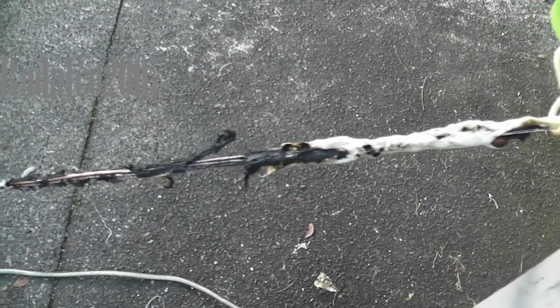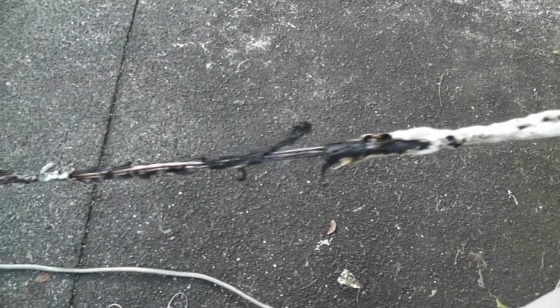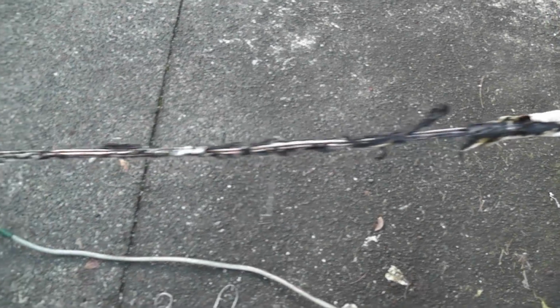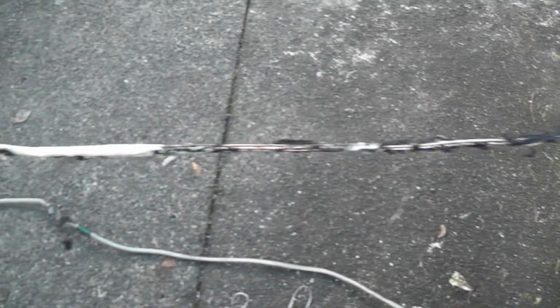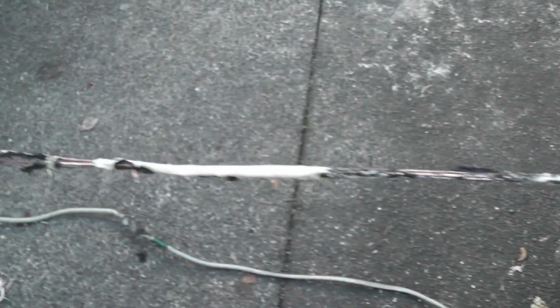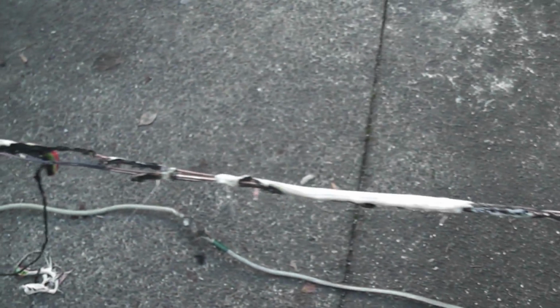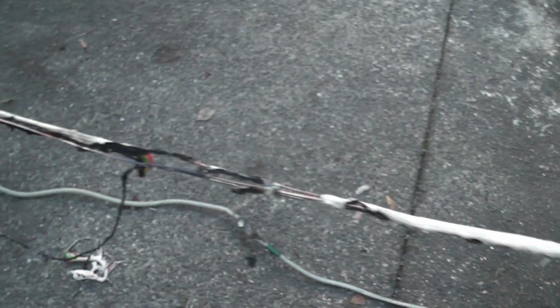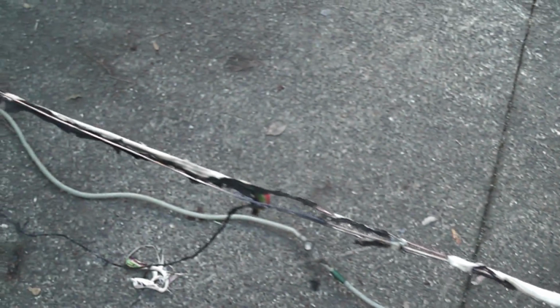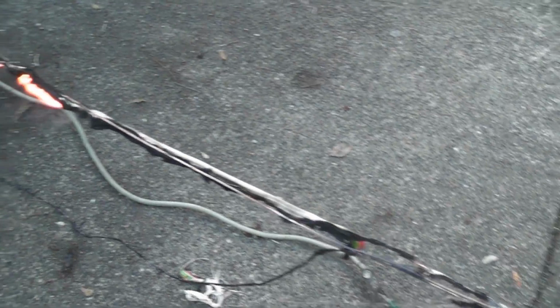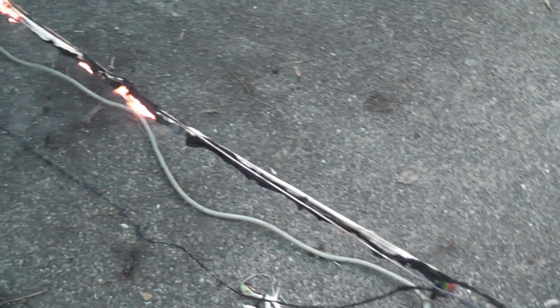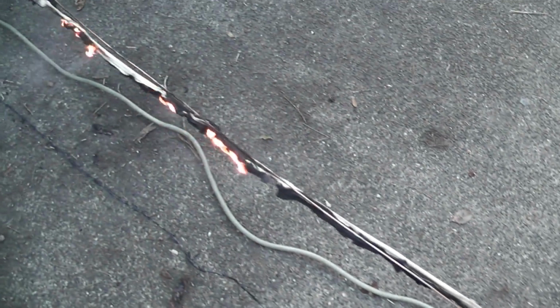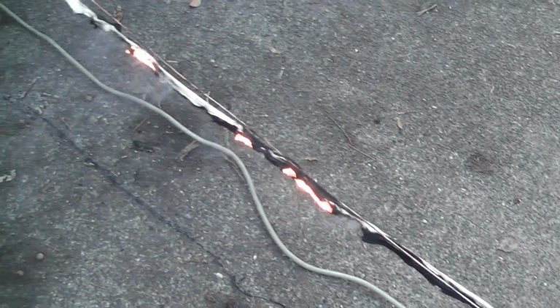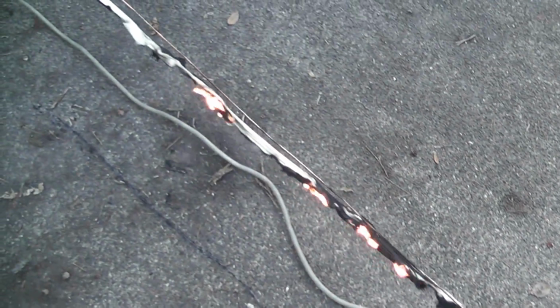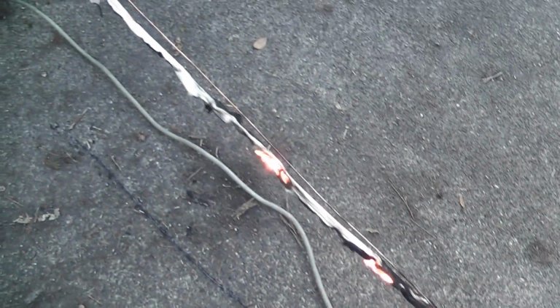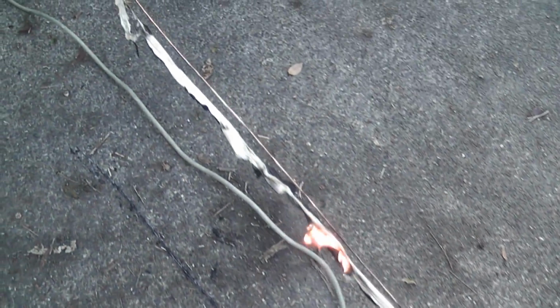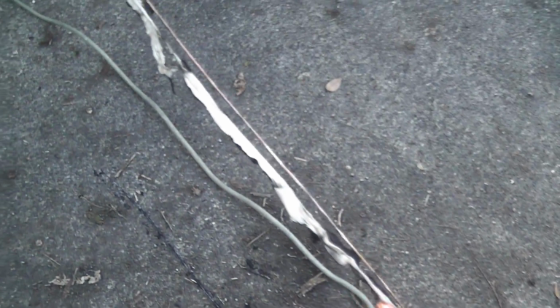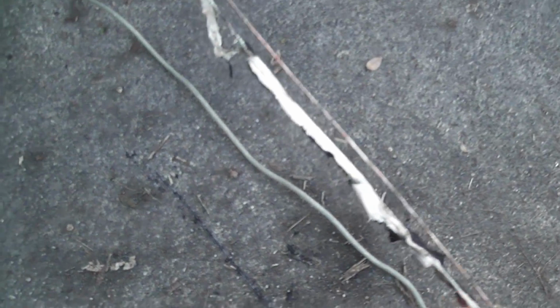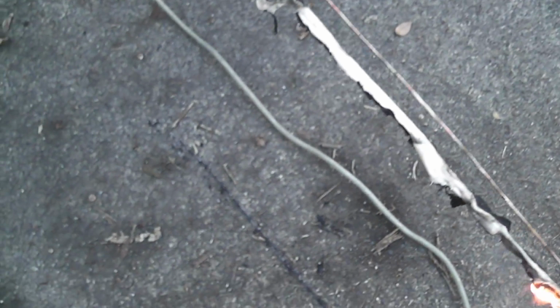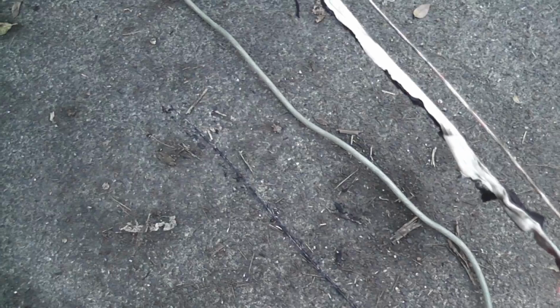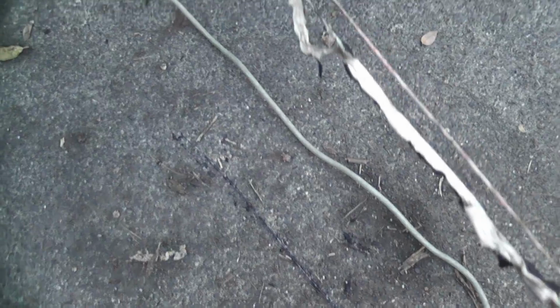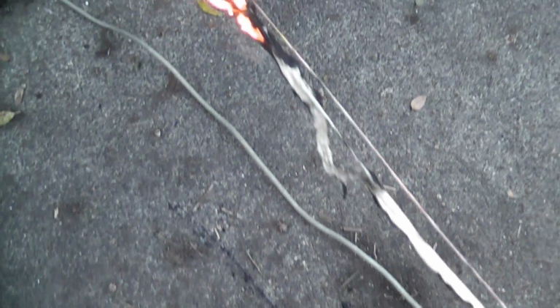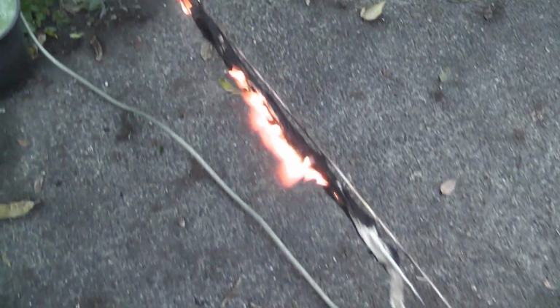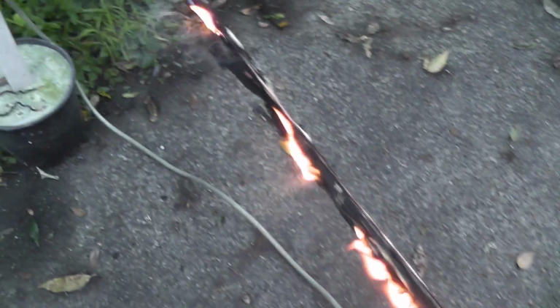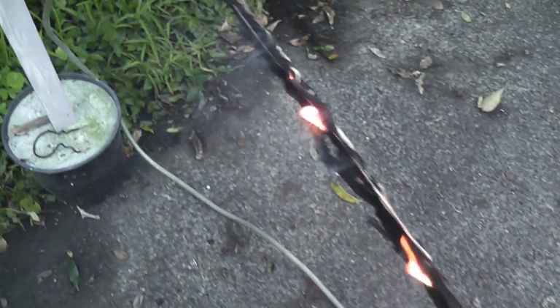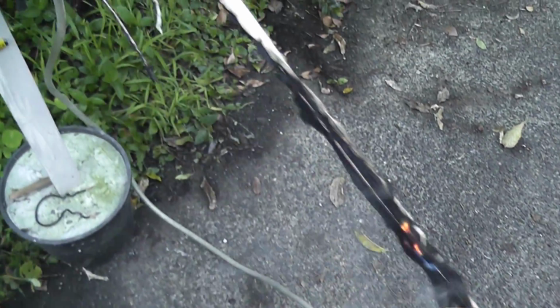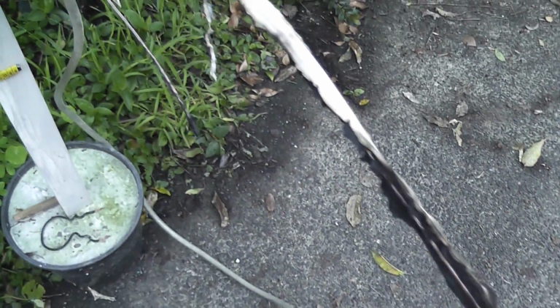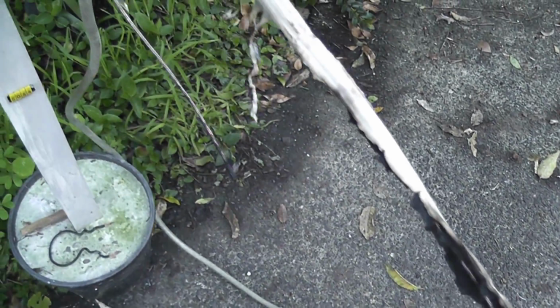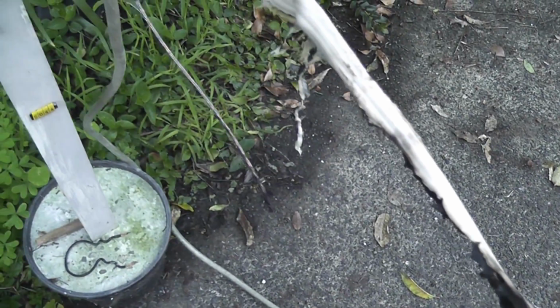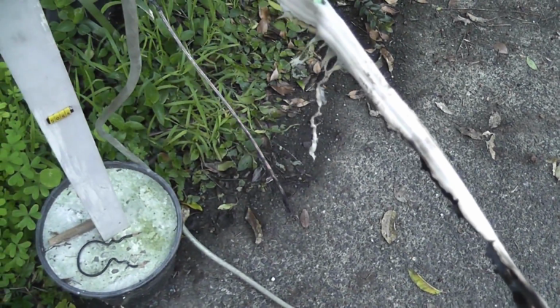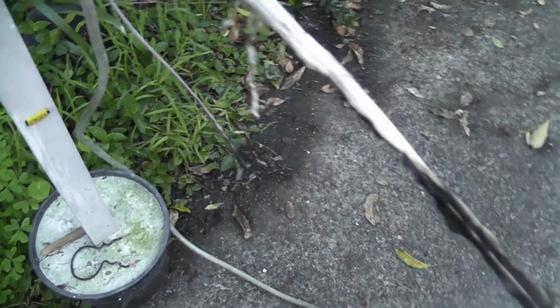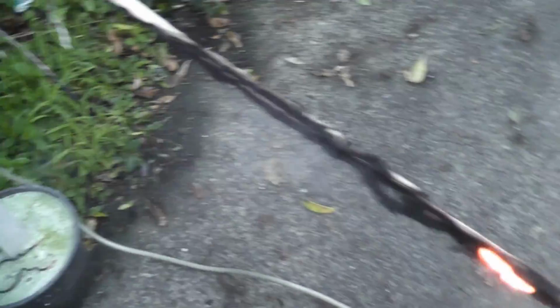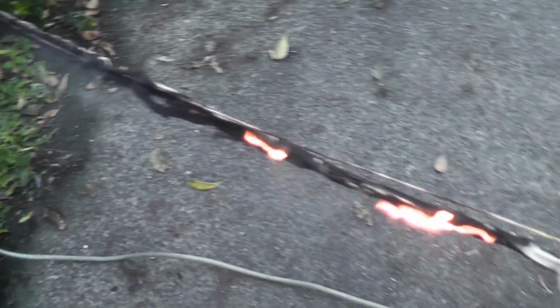It didn't go as well as I was planning. The conductor has melted off. It's burning here. You see there's one conductor on the ground. It's burned itself off here.